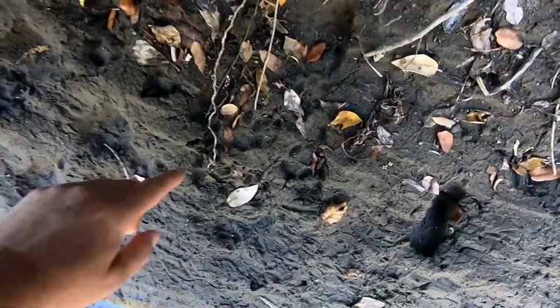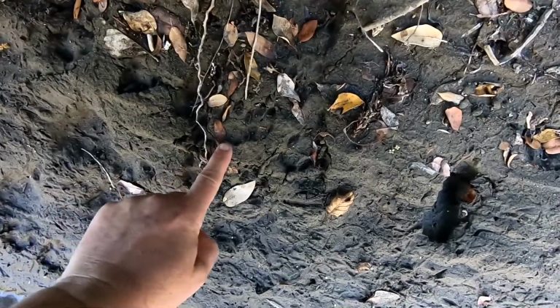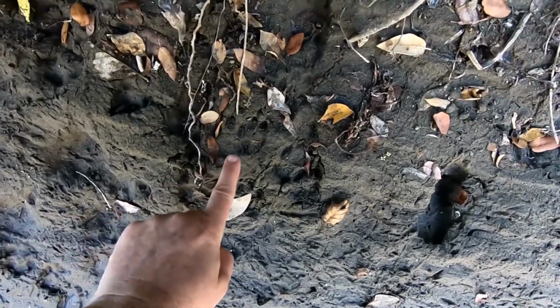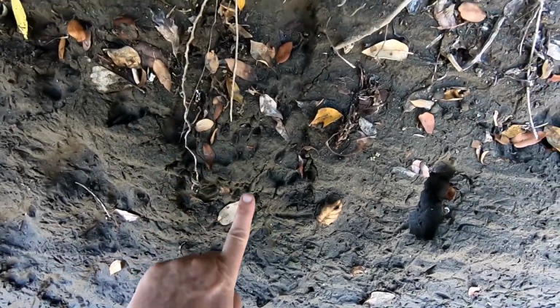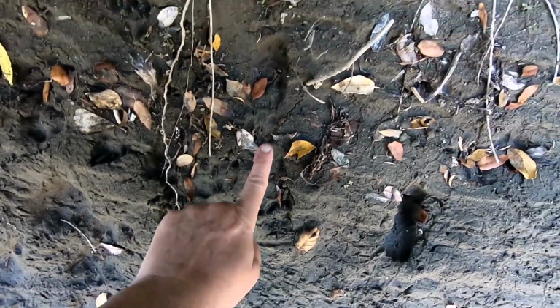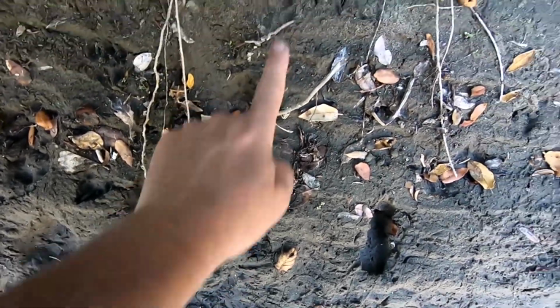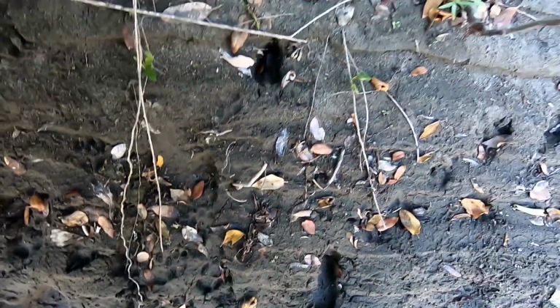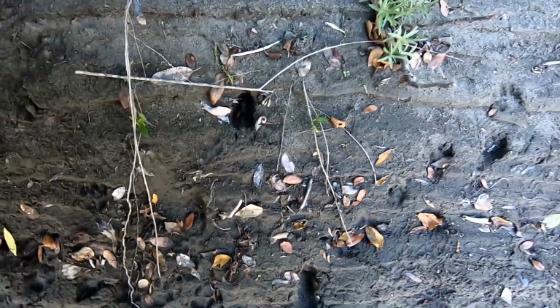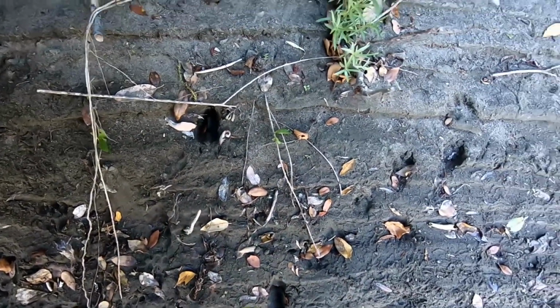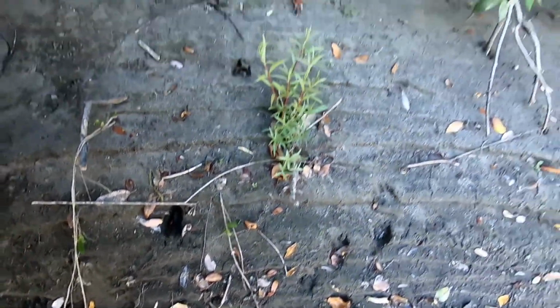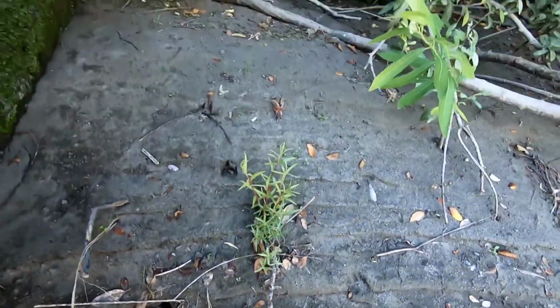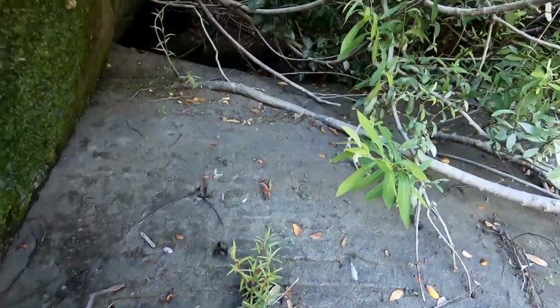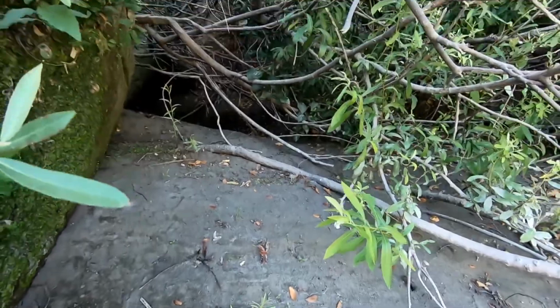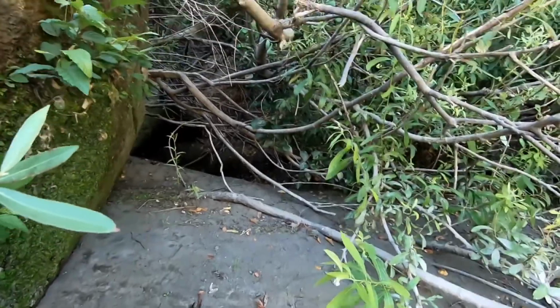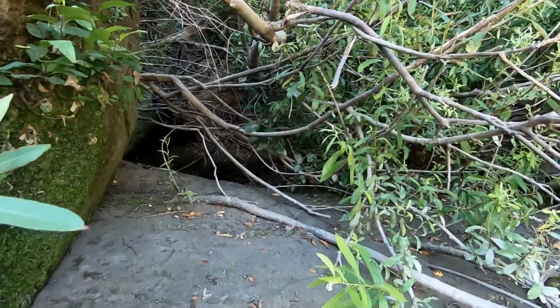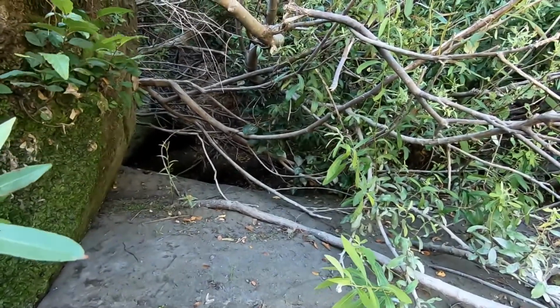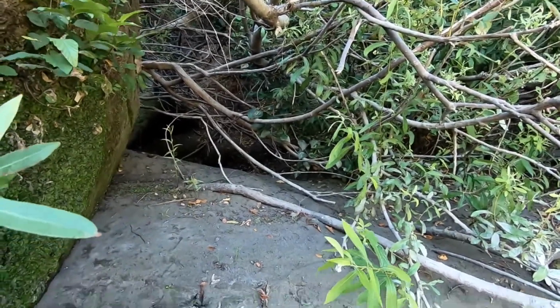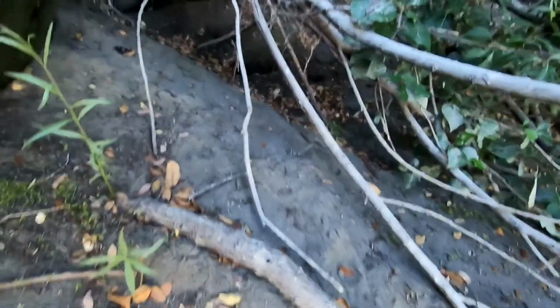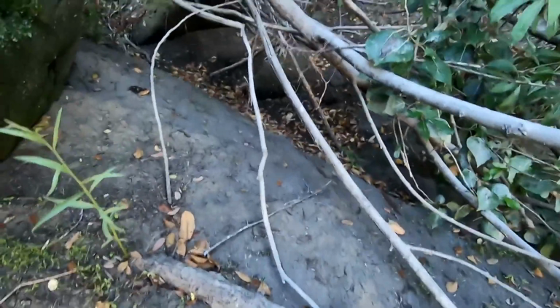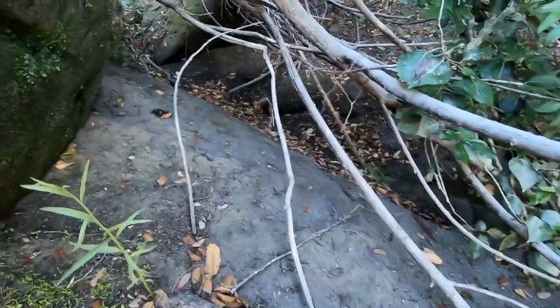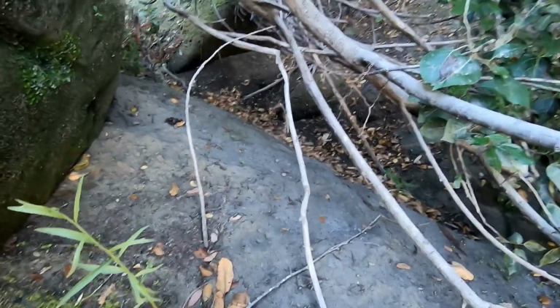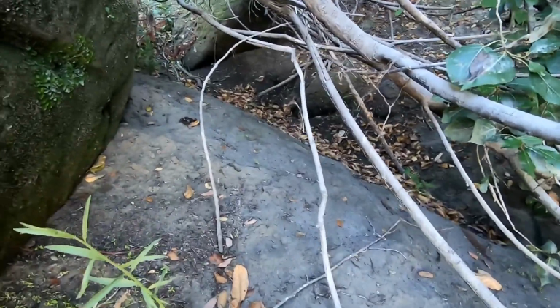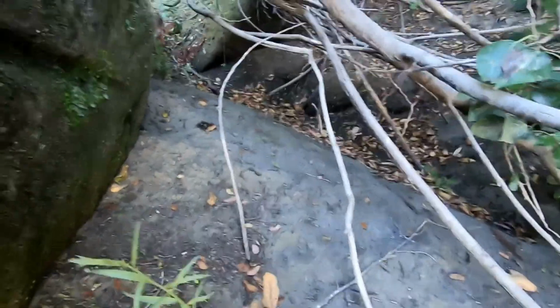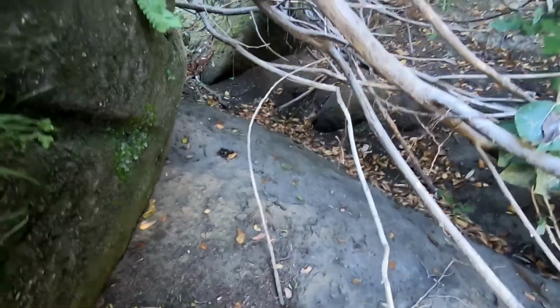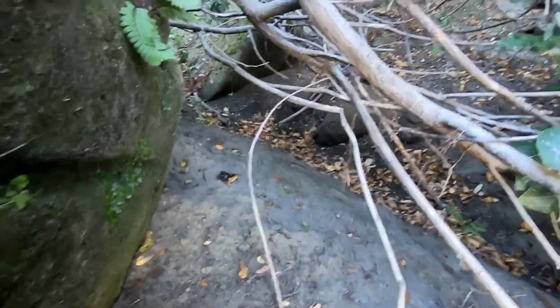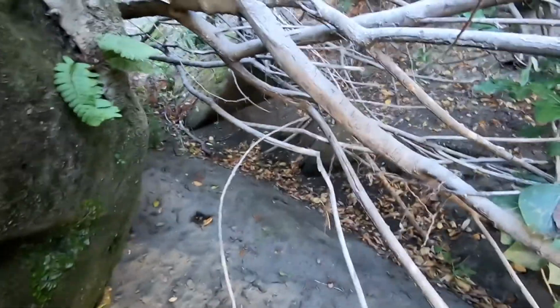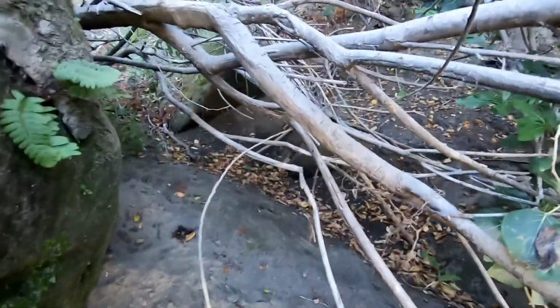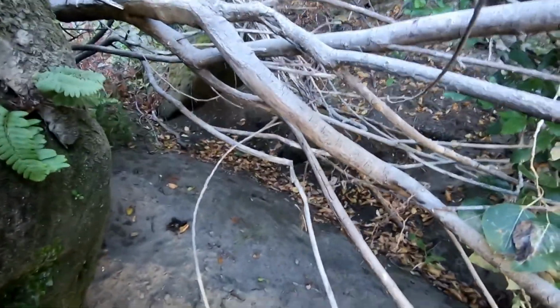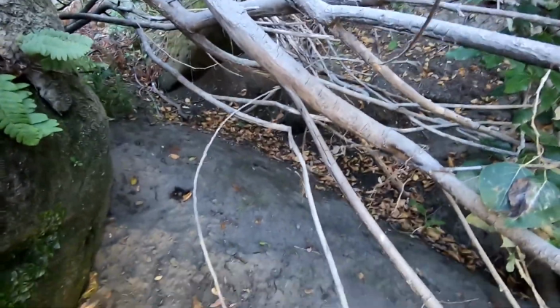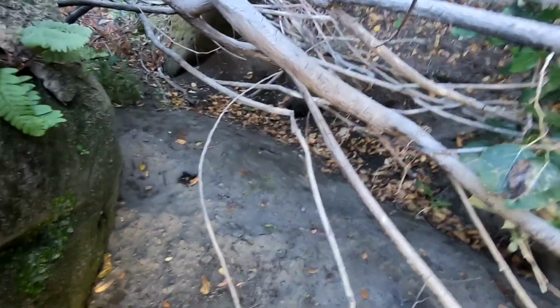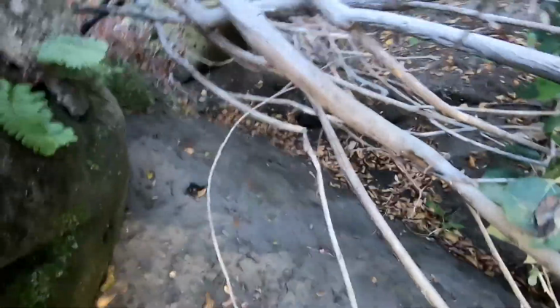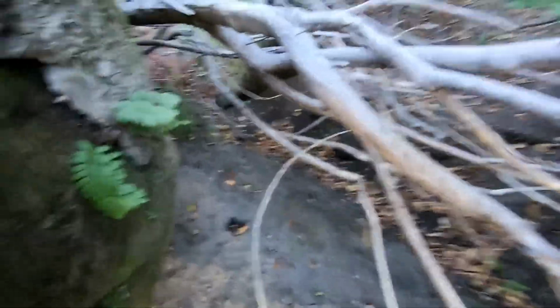Right here you can see where it went back up. So let's go in there and see what's there. It doesn't look like an entire otter latrine, but there is at least one otter scat in here.